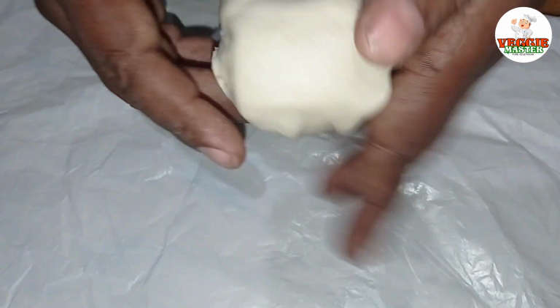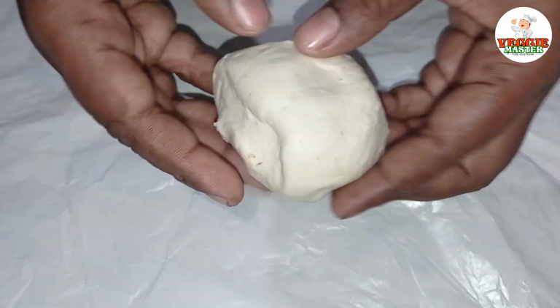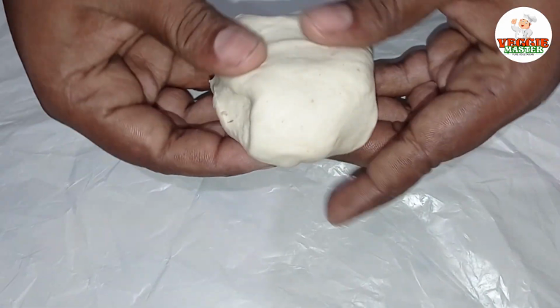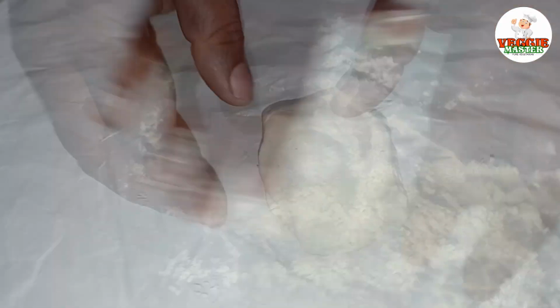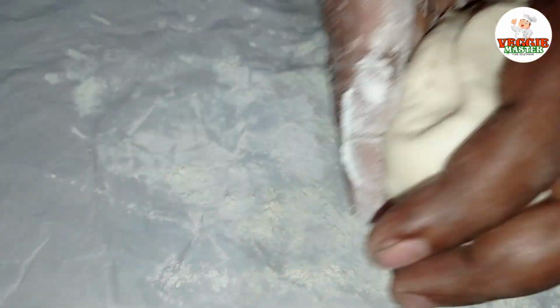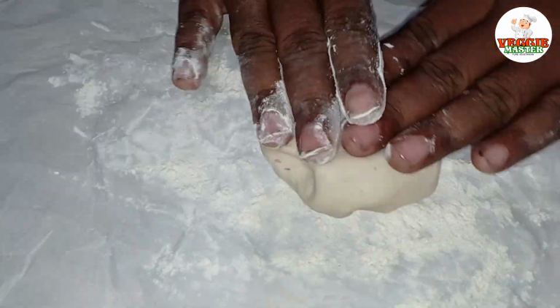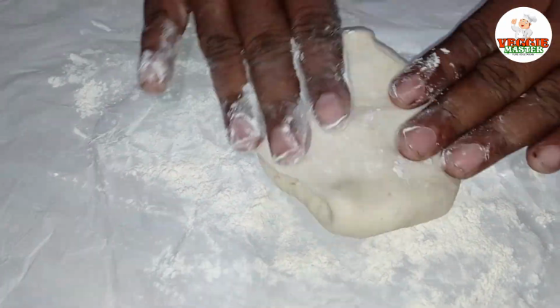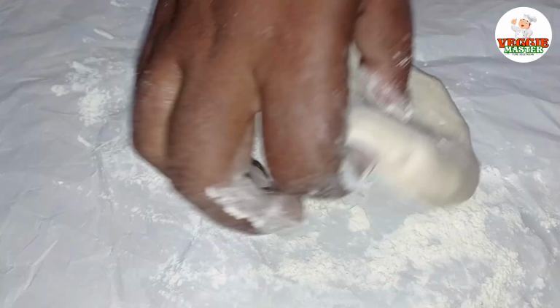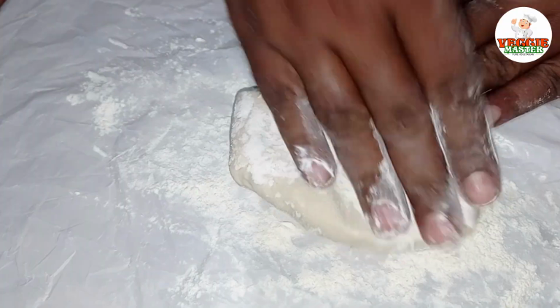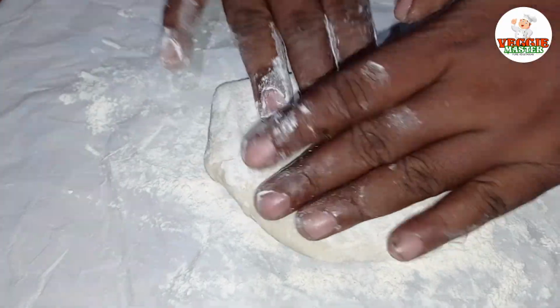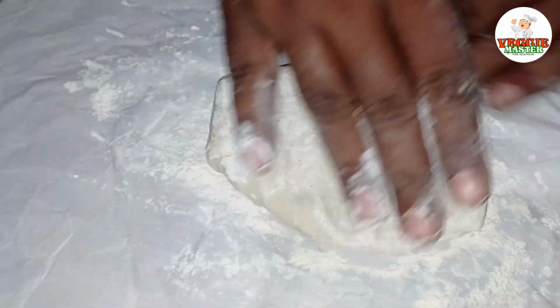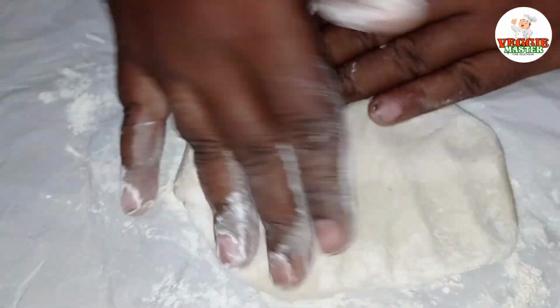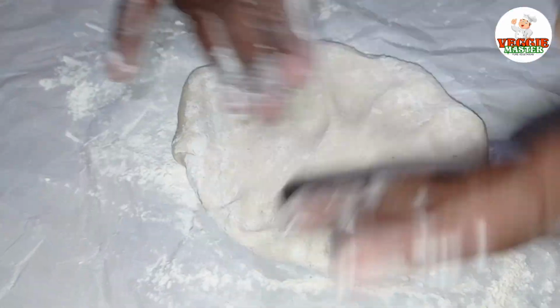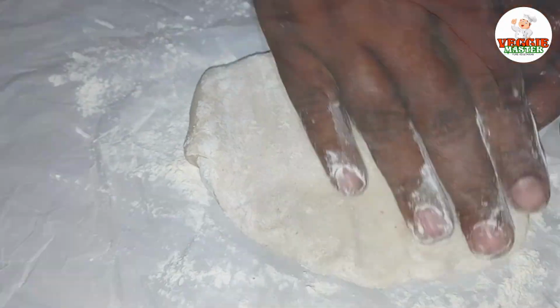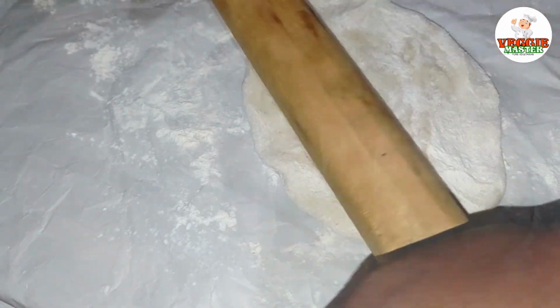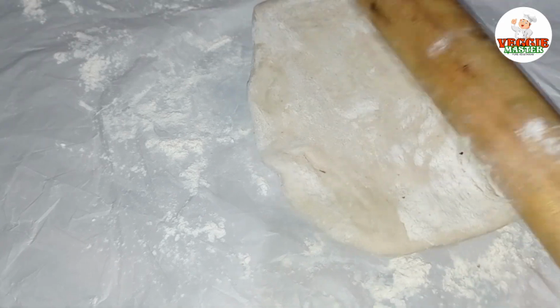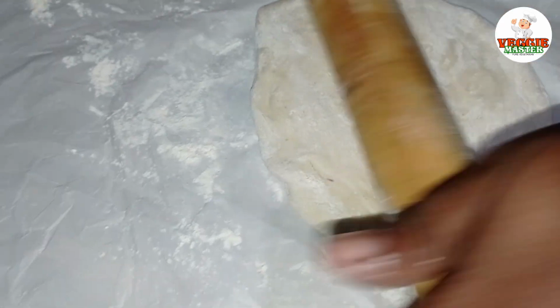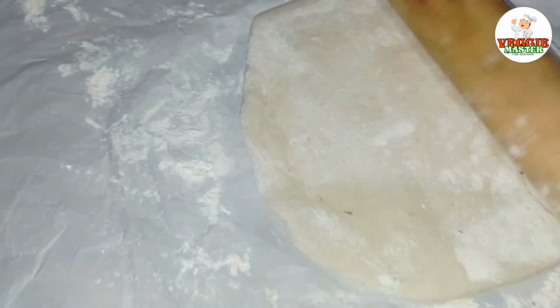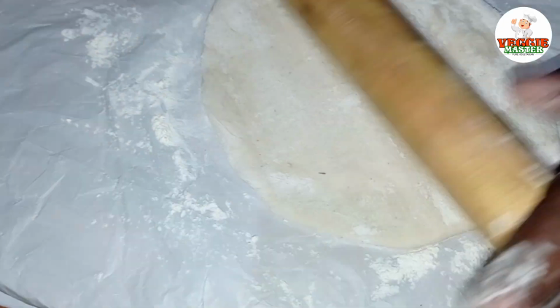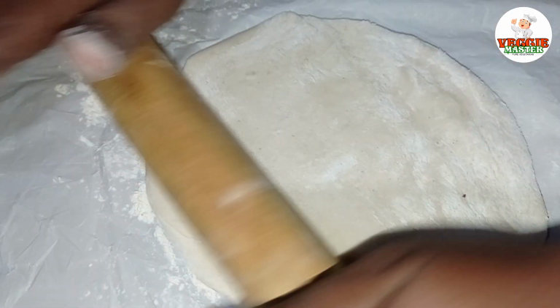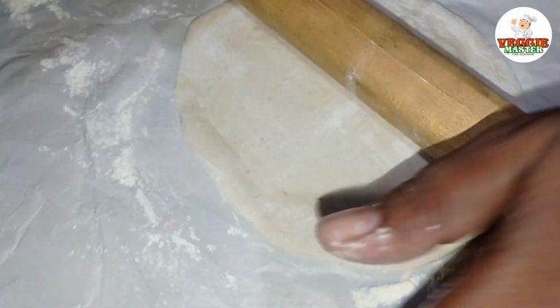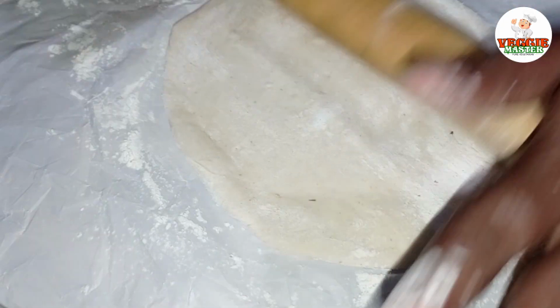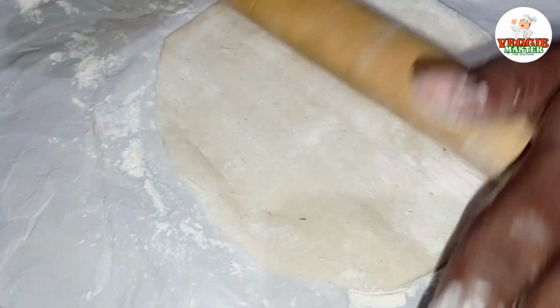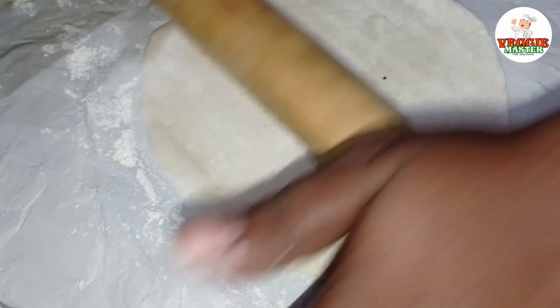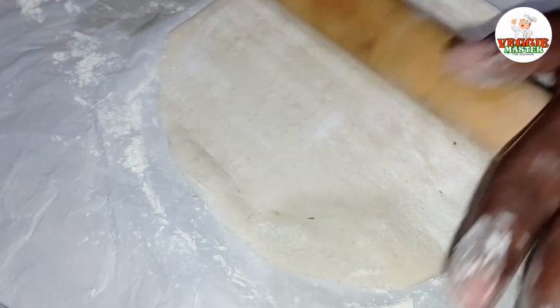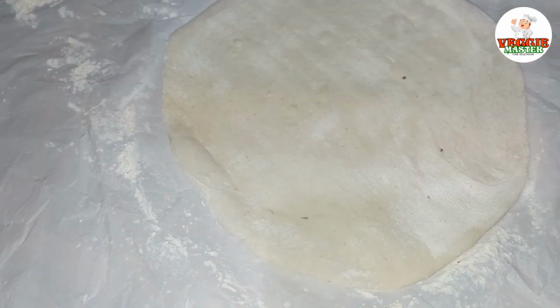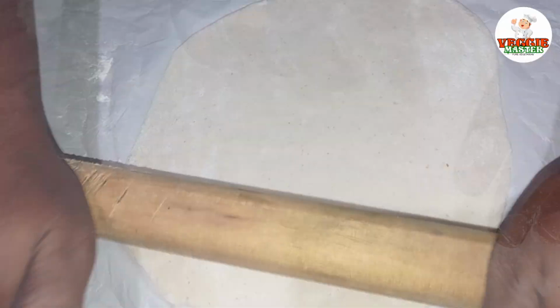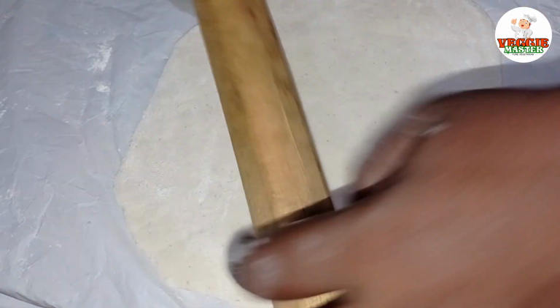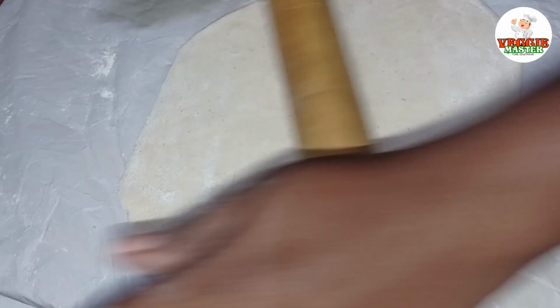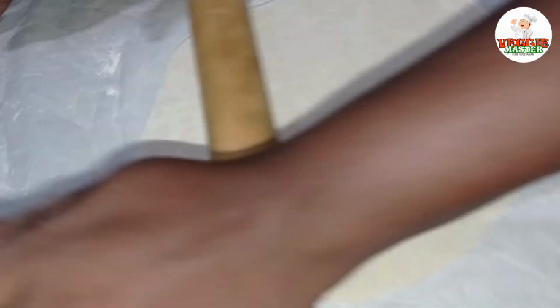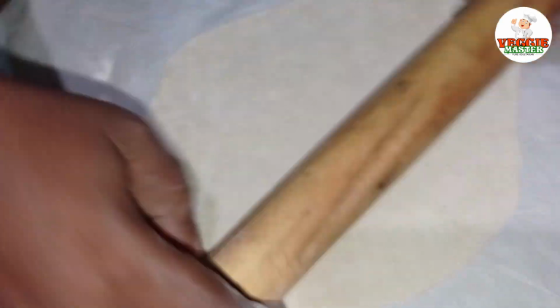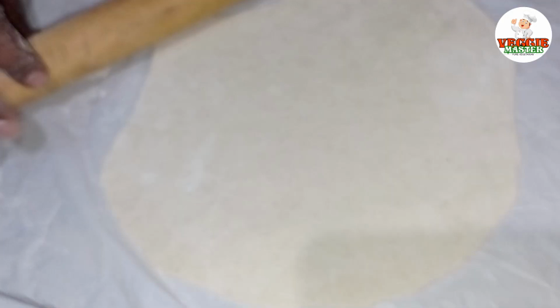Then we will cut it into the pan. Then we will cut the pan and cut it in. Then we will cut the pan.